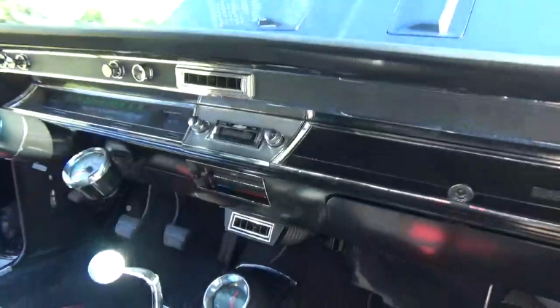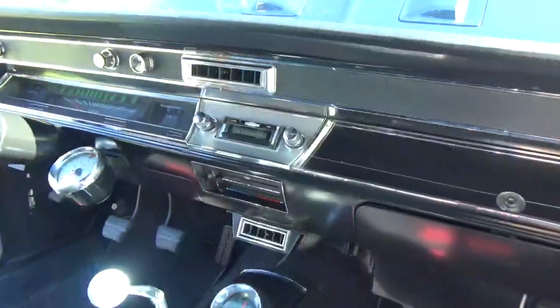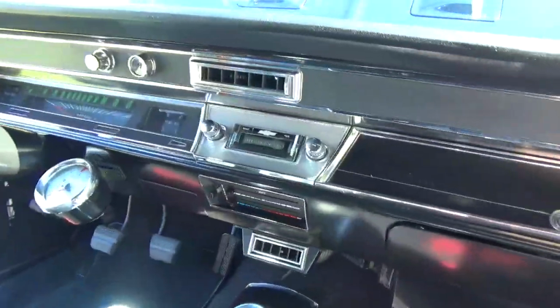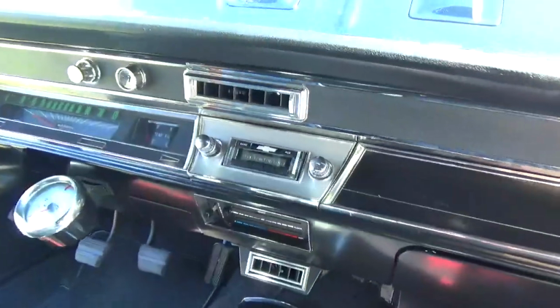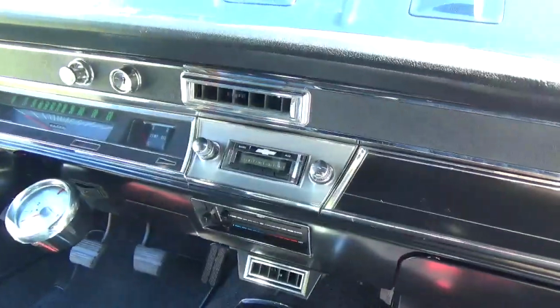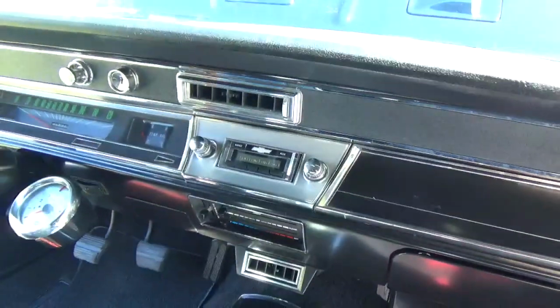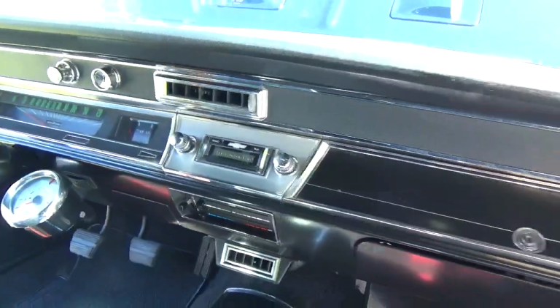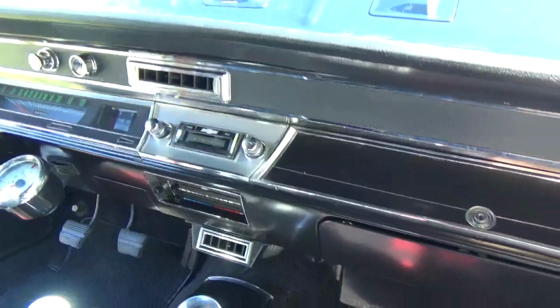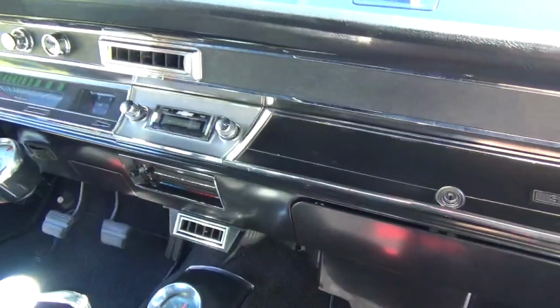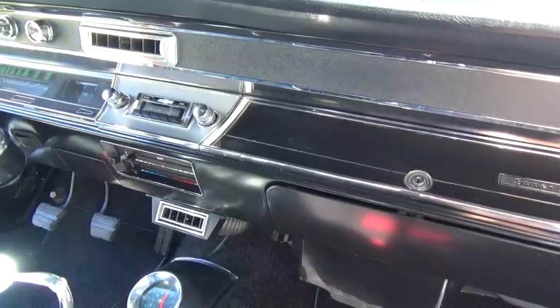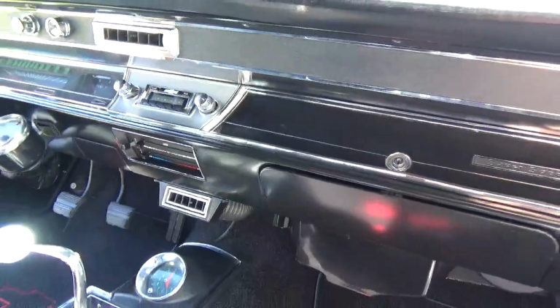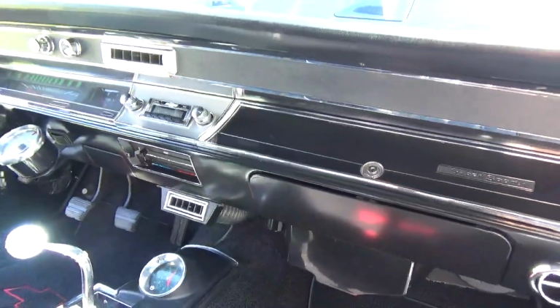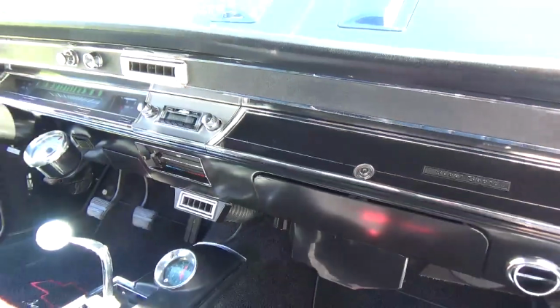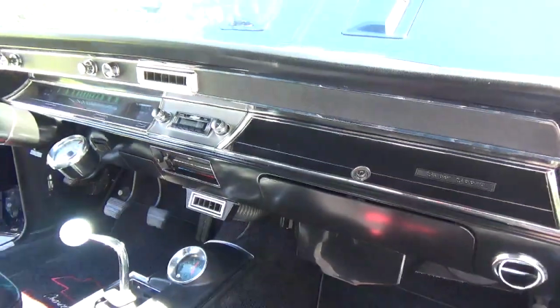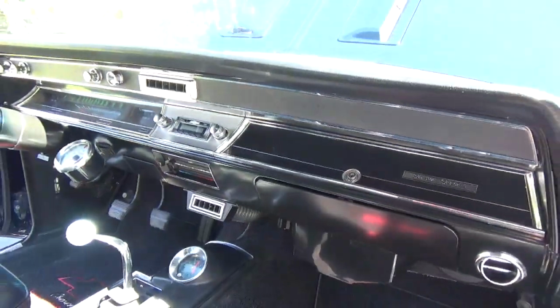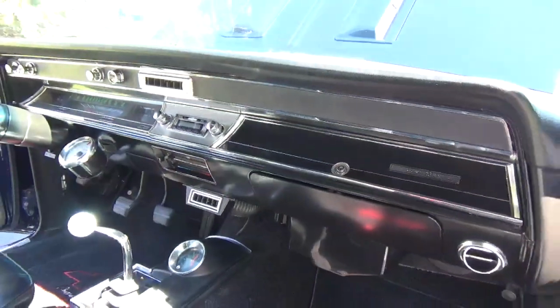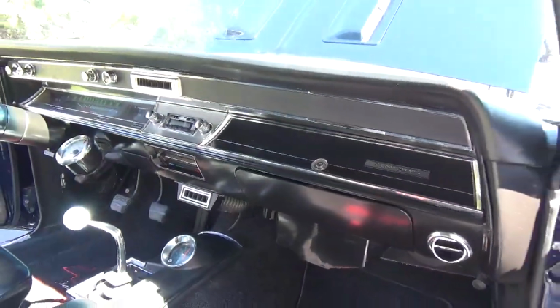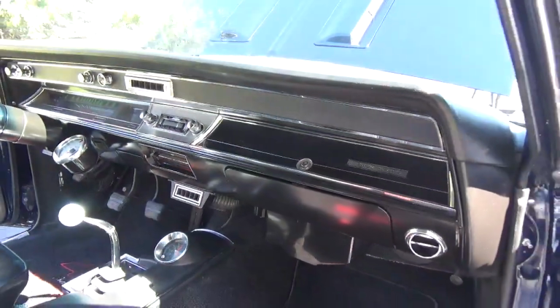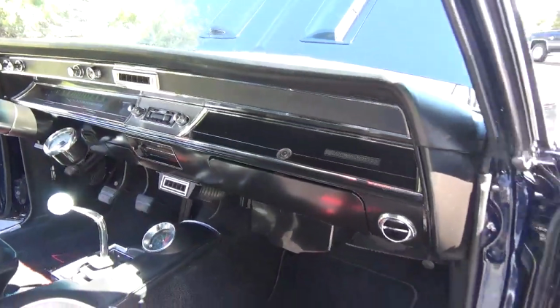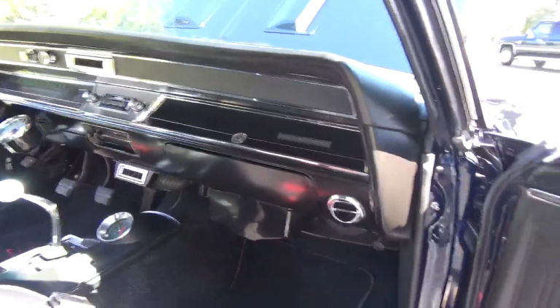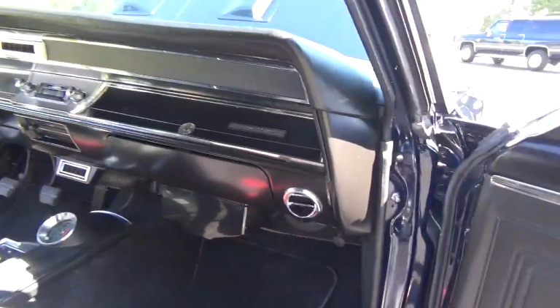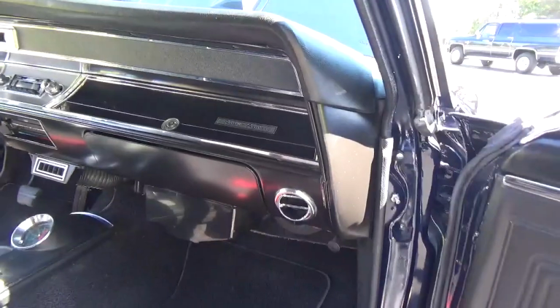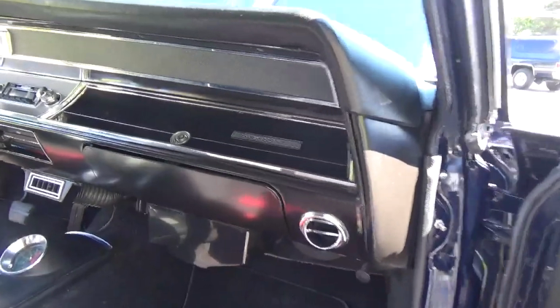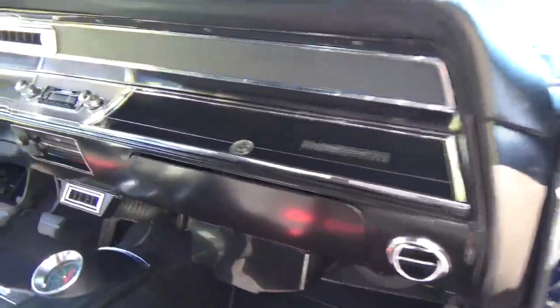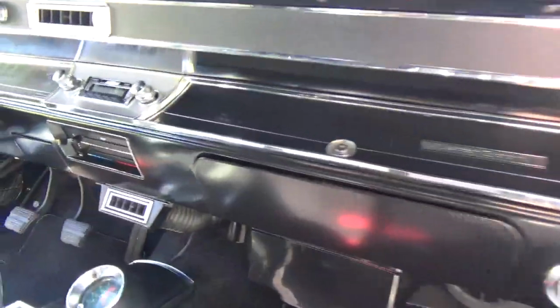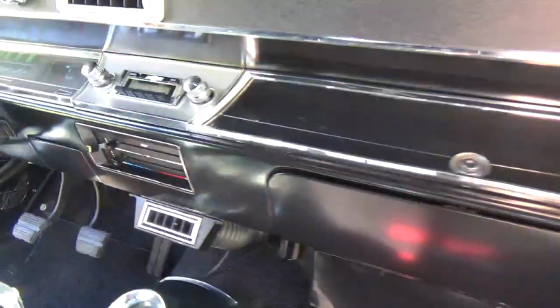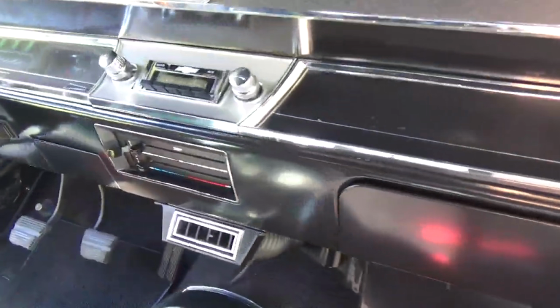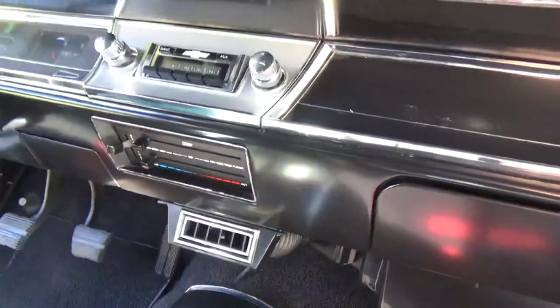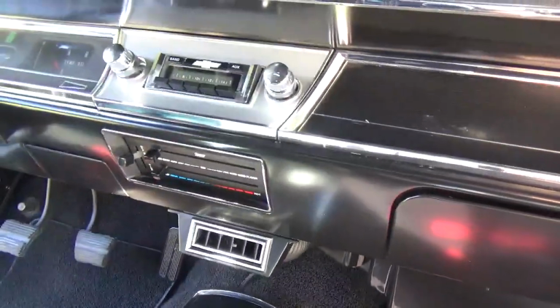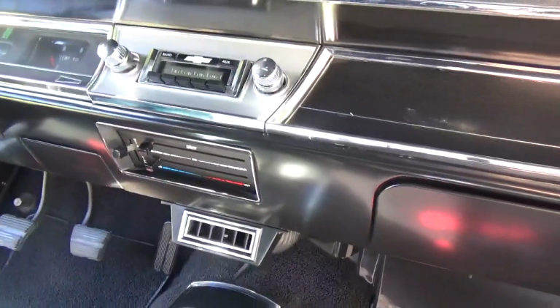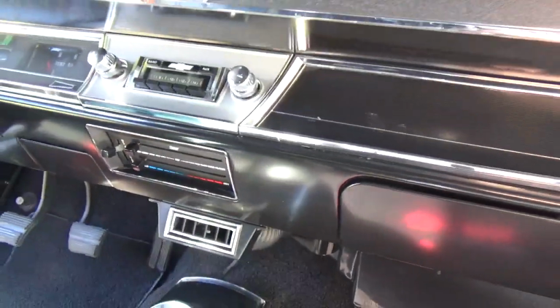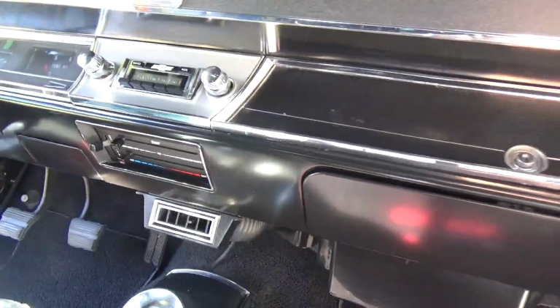It's got a retrofit AM/FM stereo in it. You can see your Vintage AC vents, and it's got the Vintage AC and heat controls.